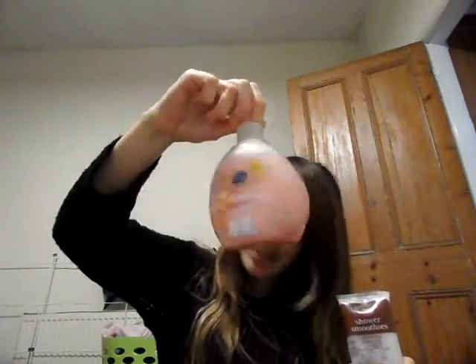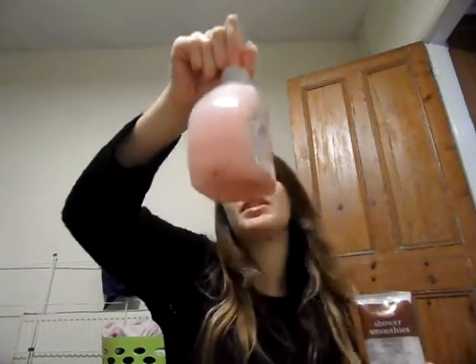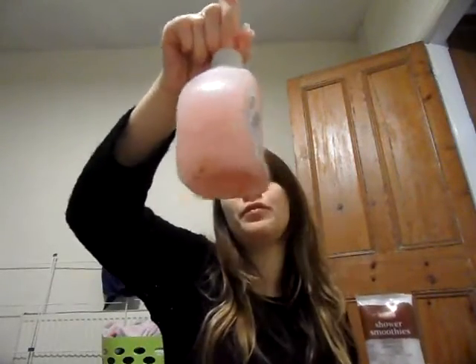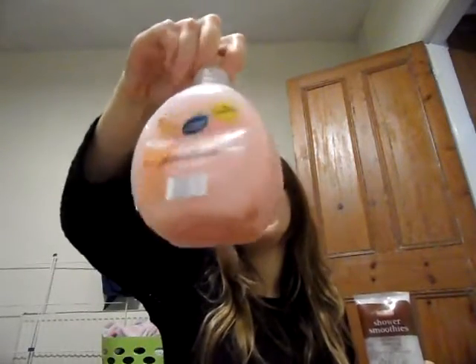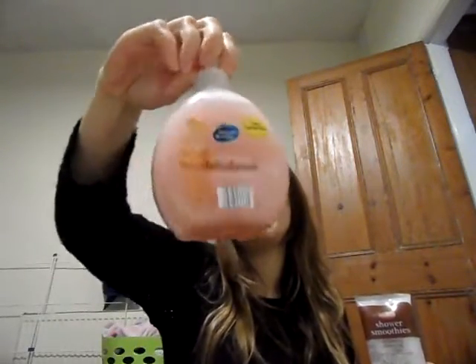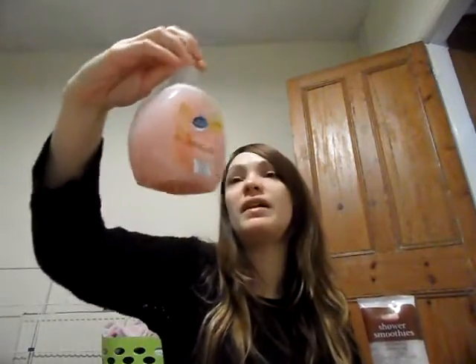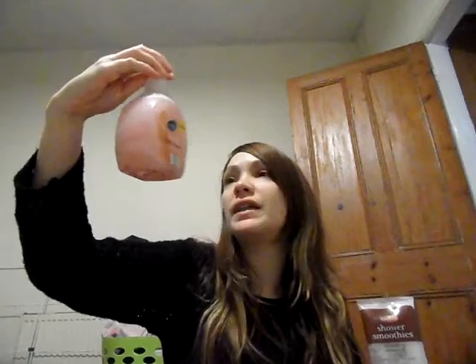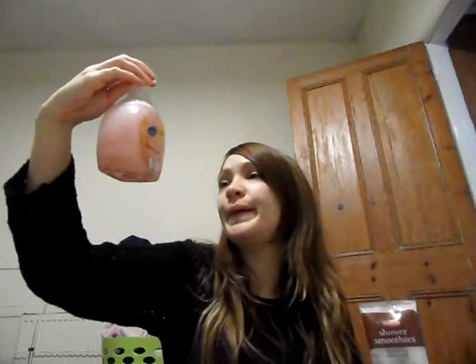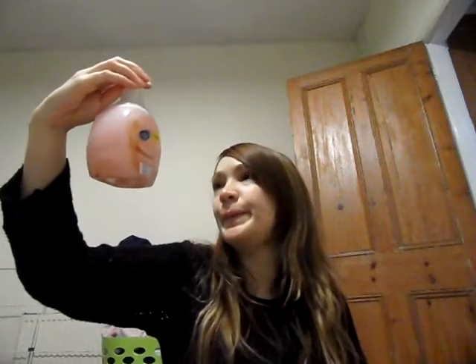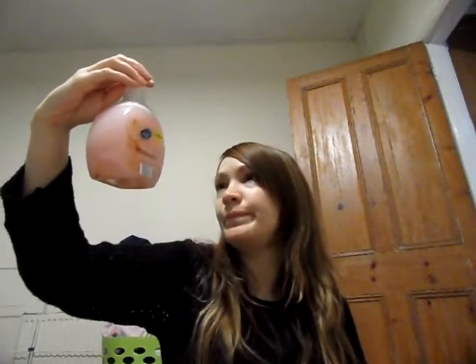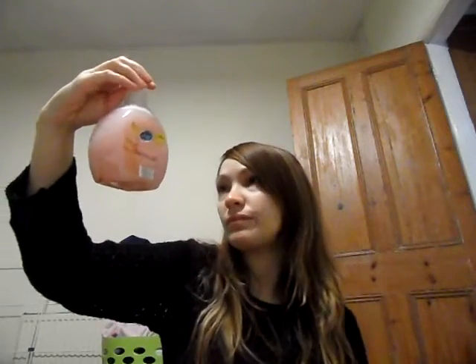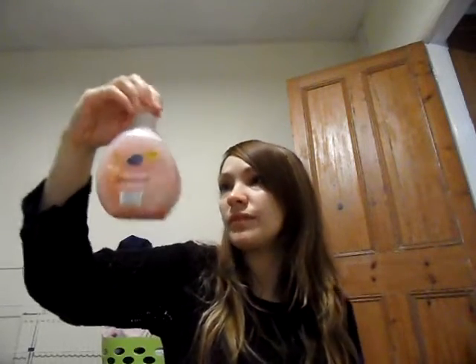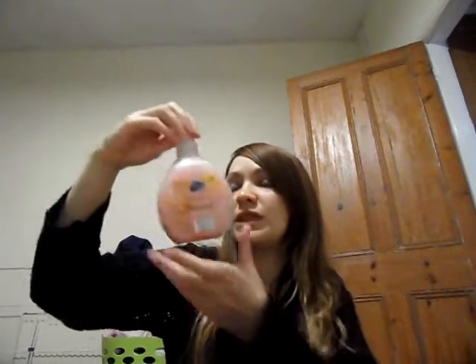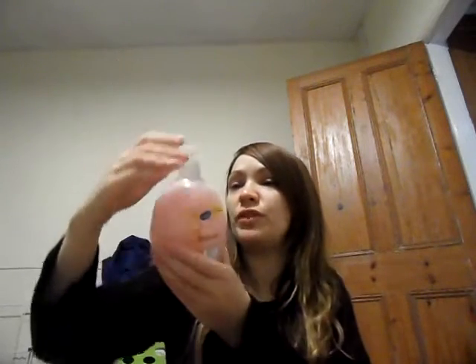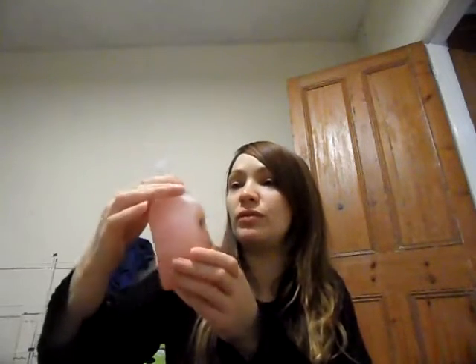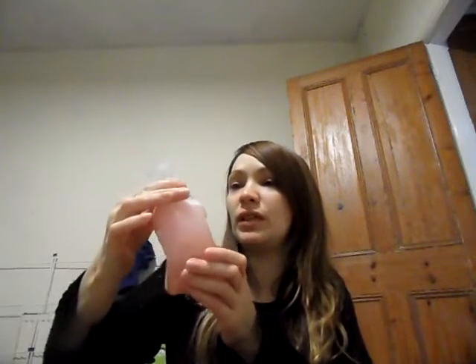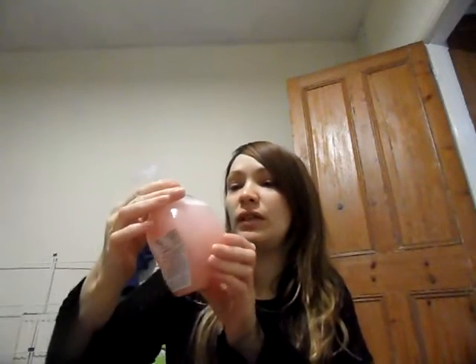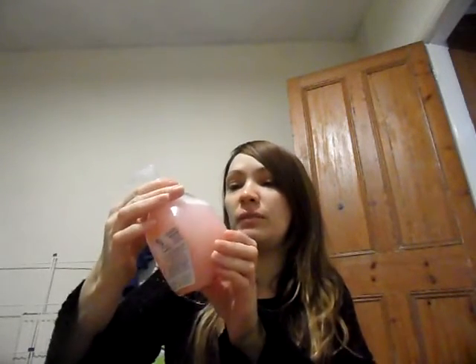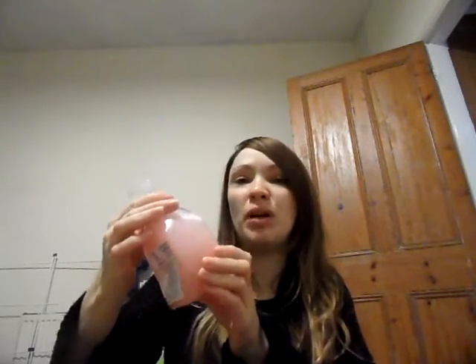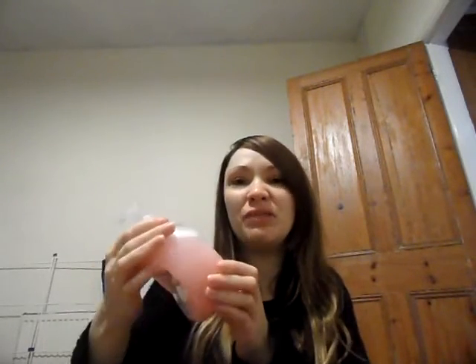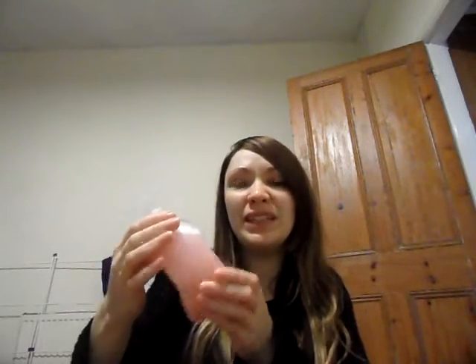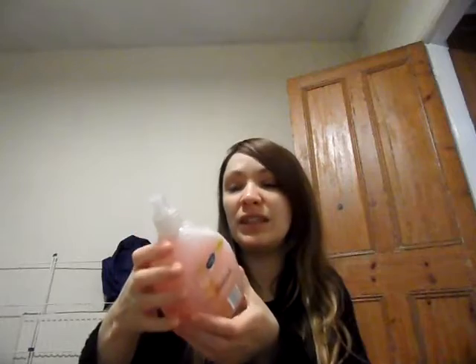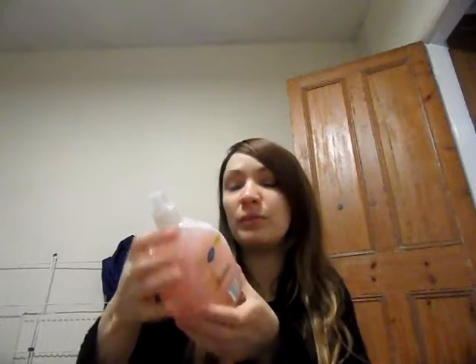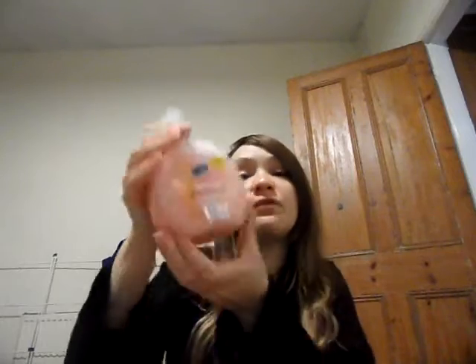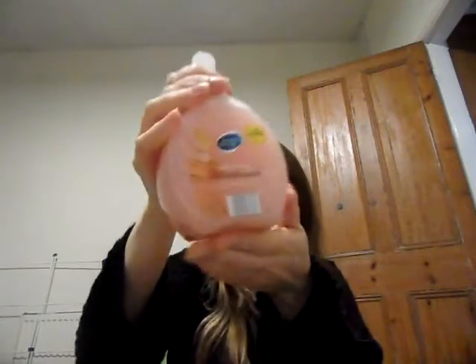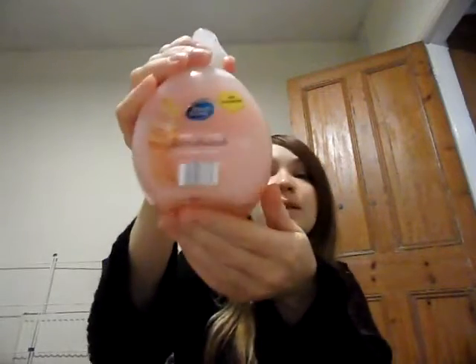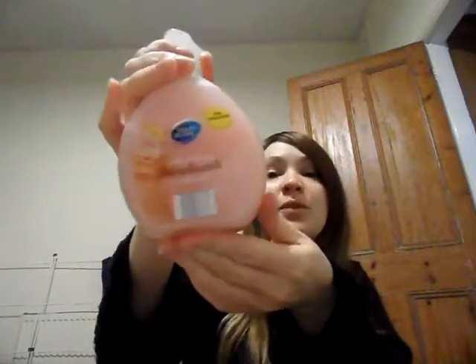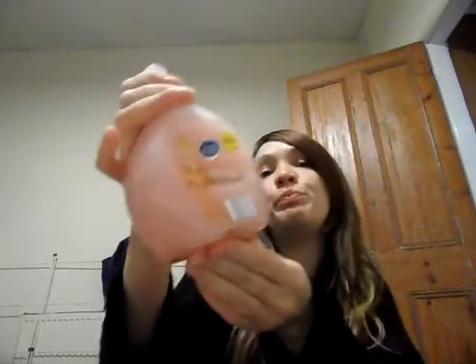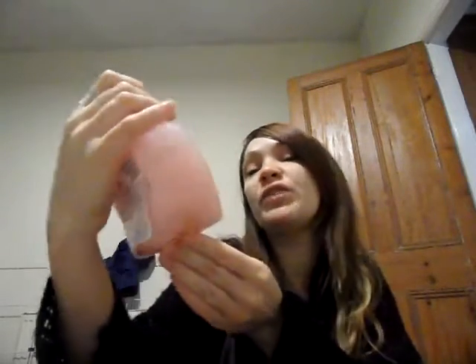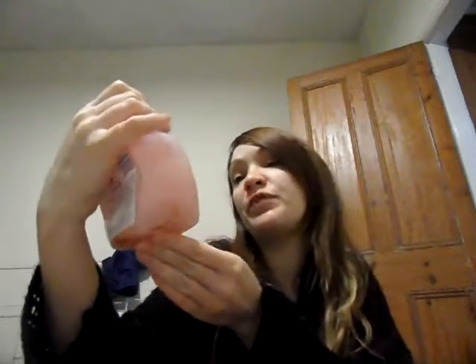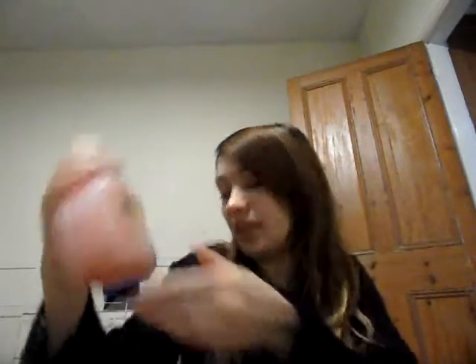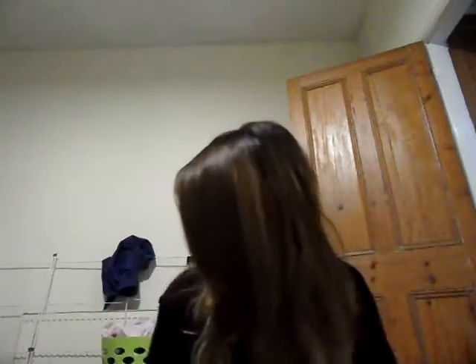And it's a beautiful pink — a bit like, what's that fruit called? Pomegranate? Grapefruit, that's it. Pink grapefruit it looks like.